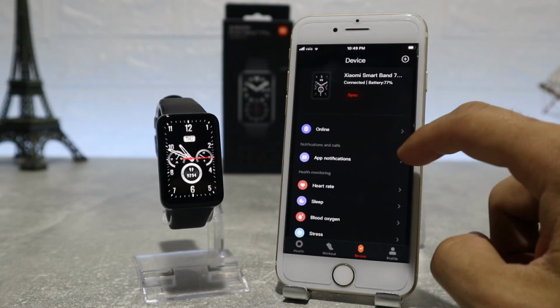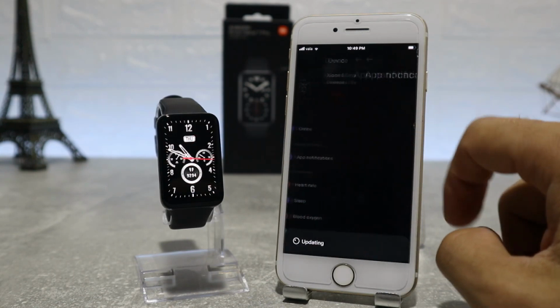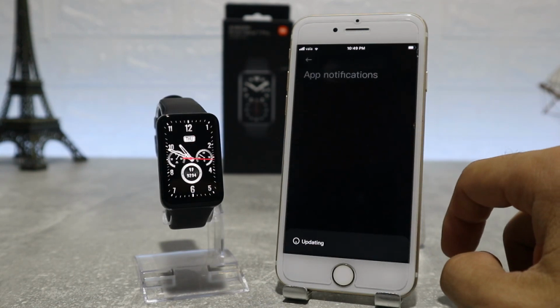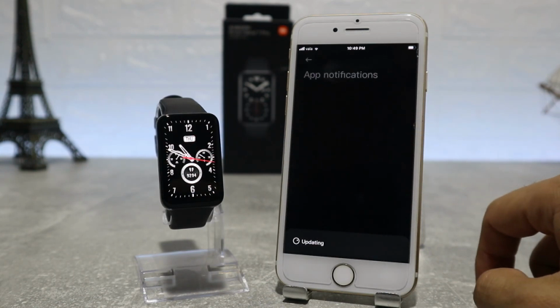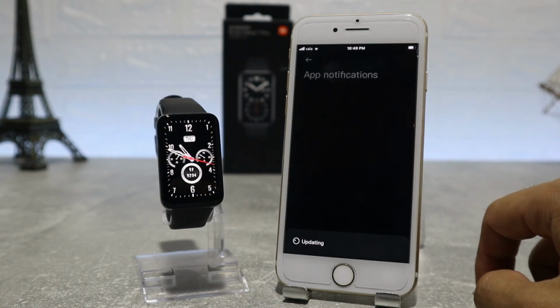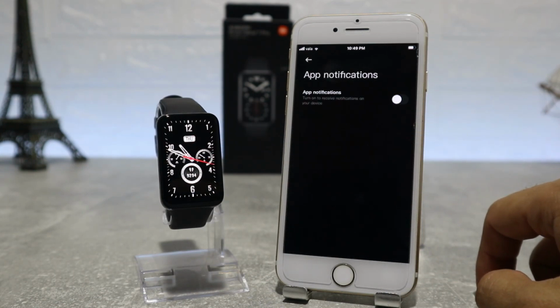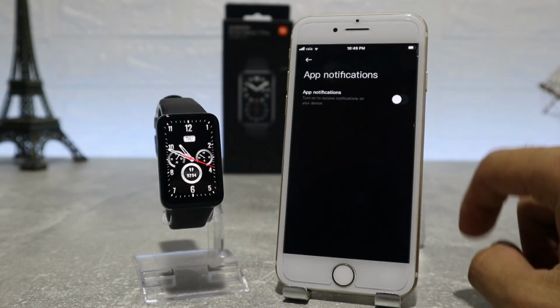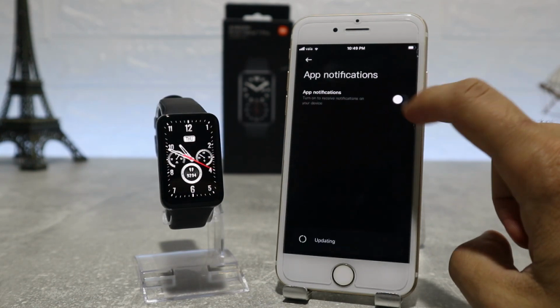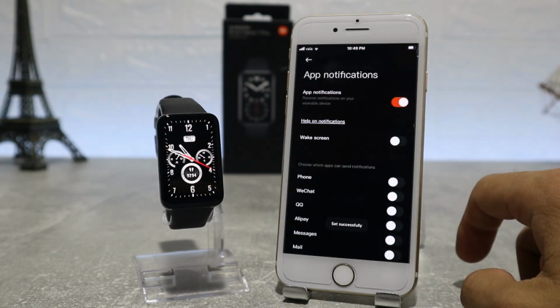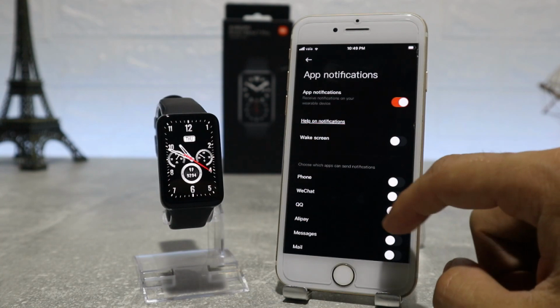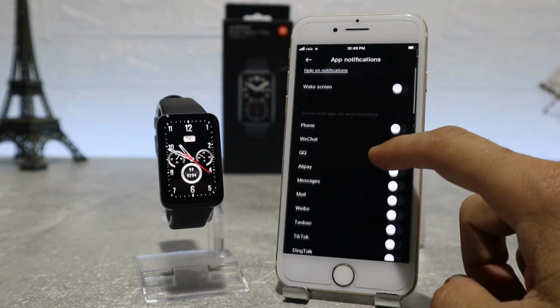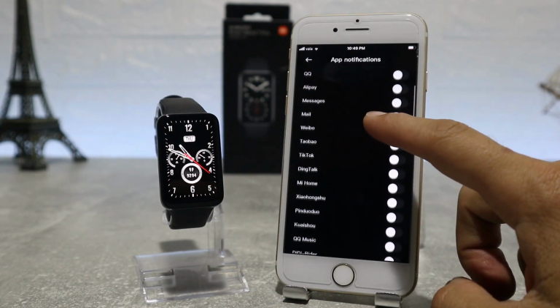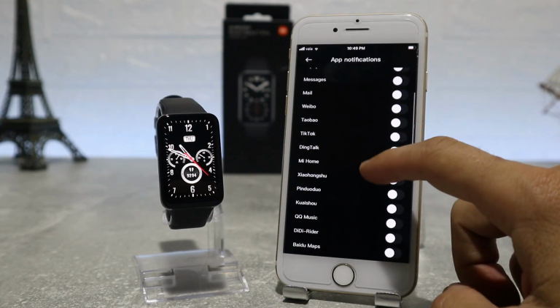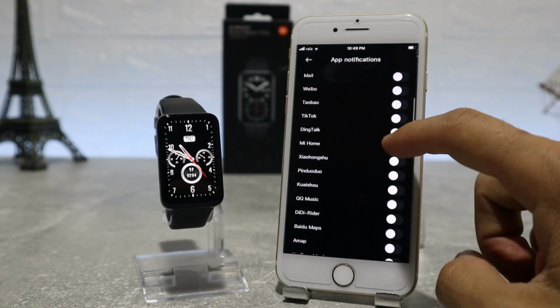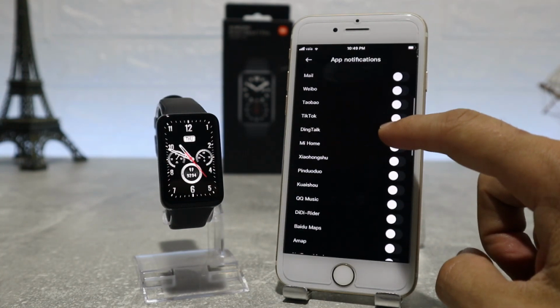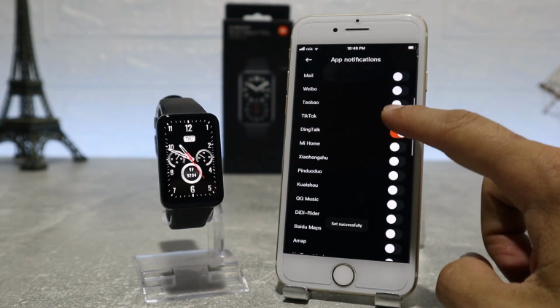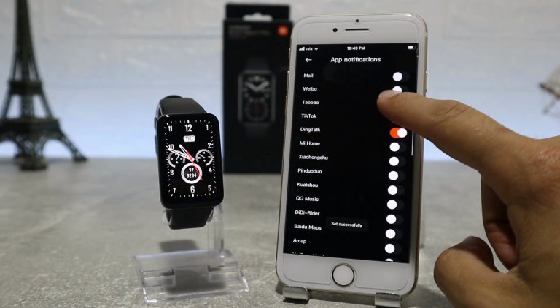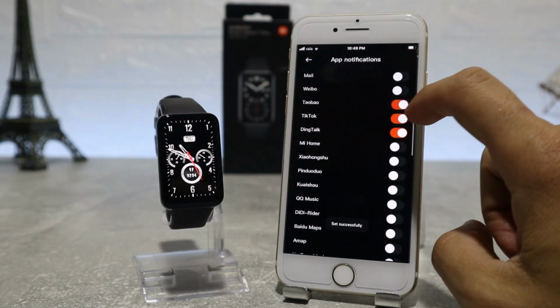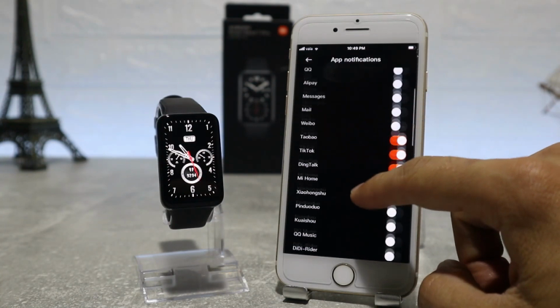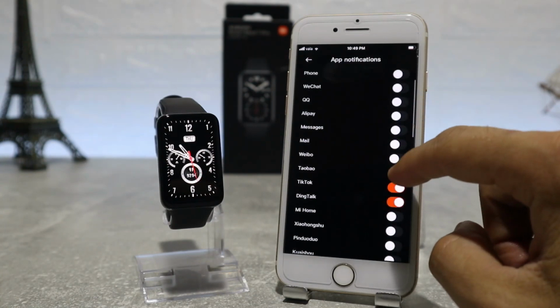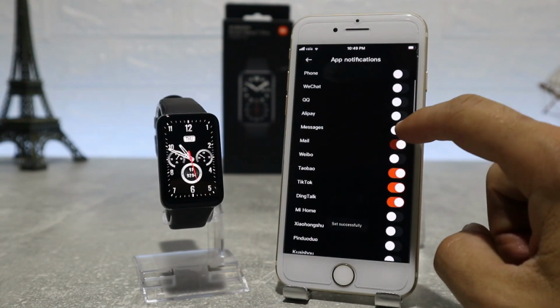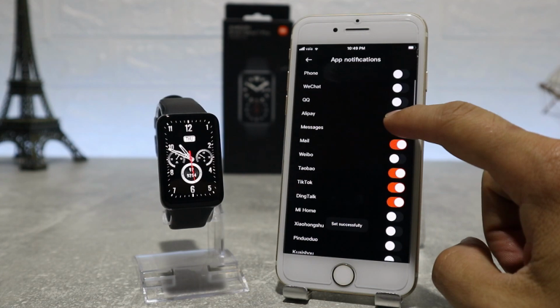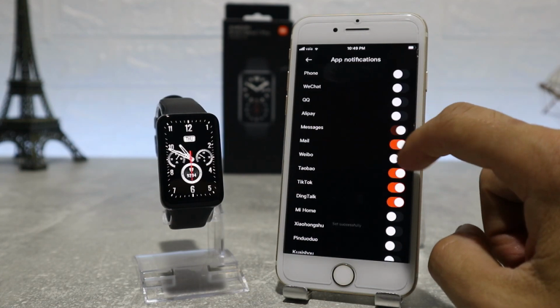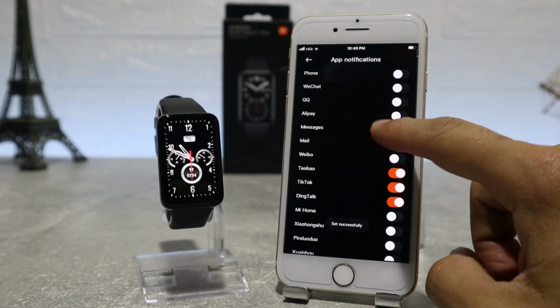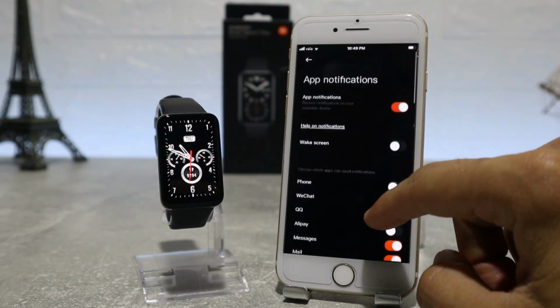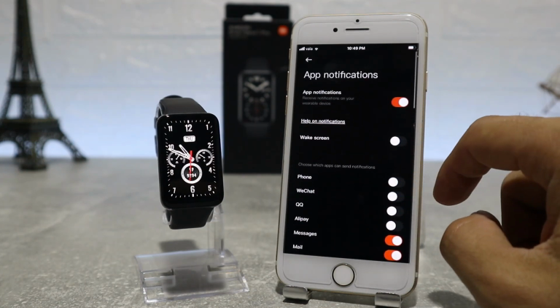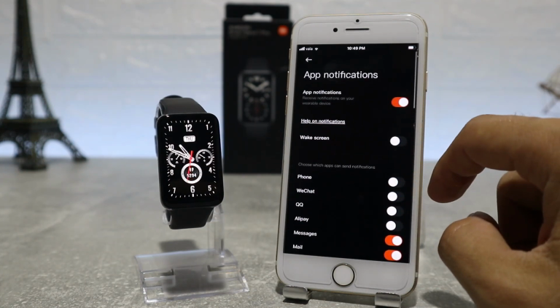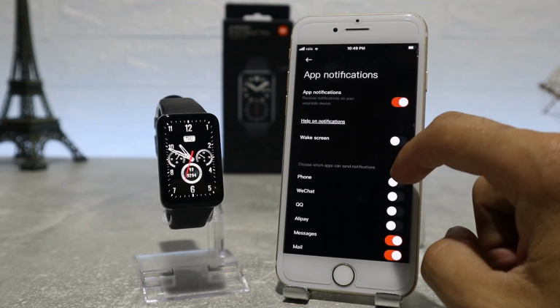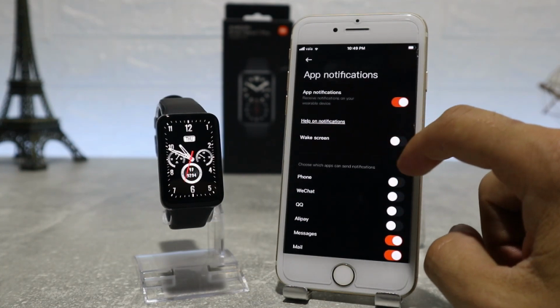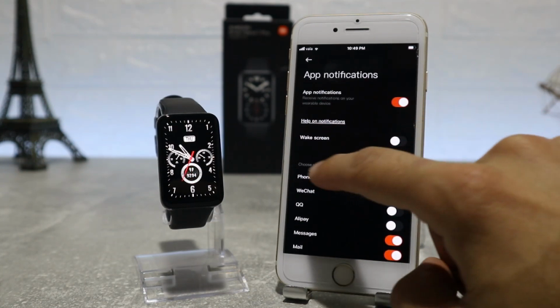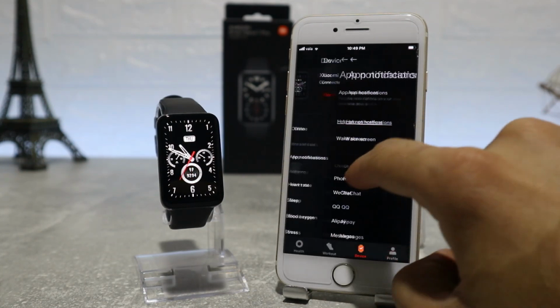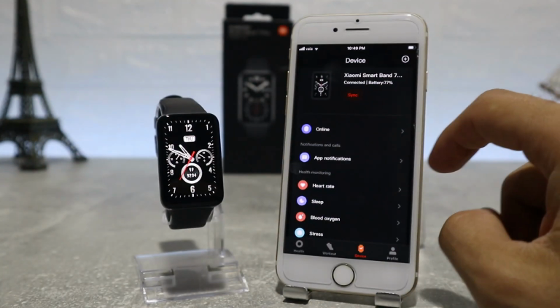Next up, we have the app notifications settings, where we will allow Mi Band to receive notifications from iPhone, and we can choose which apps from your phone can send you notifications, or if you want you can turn them off altogether.